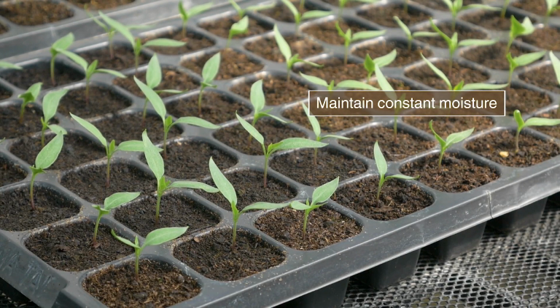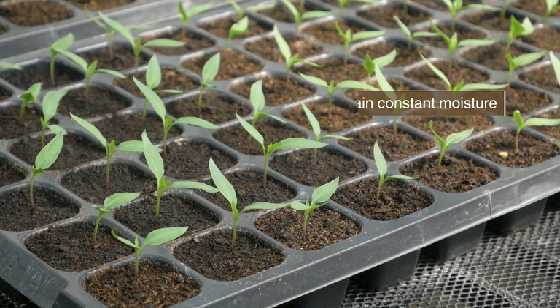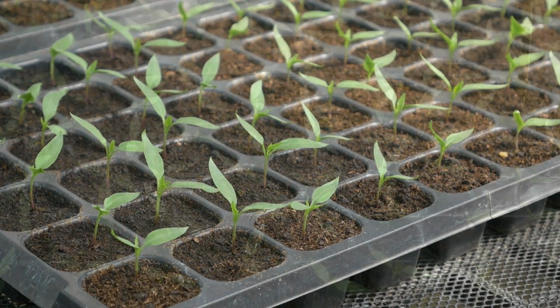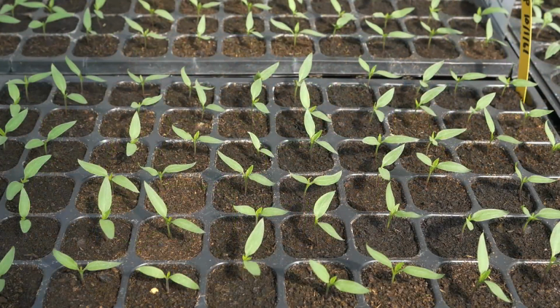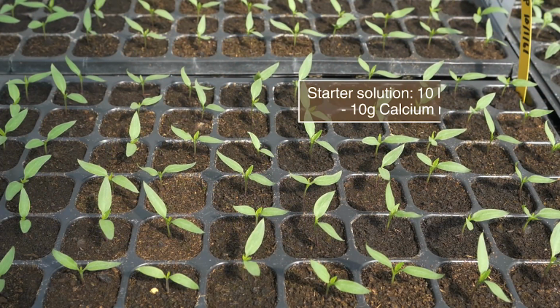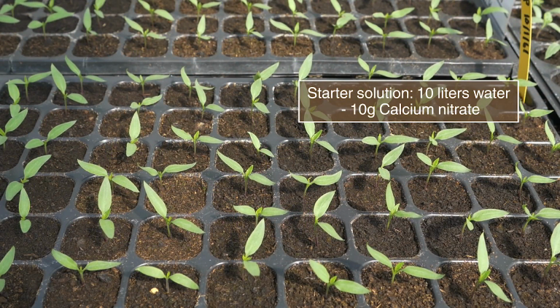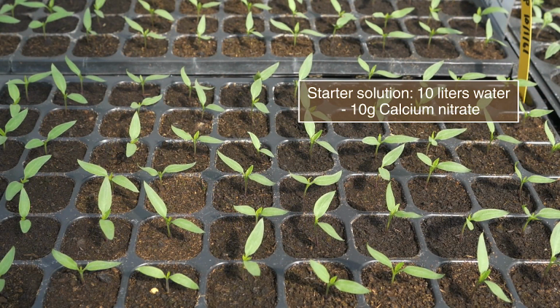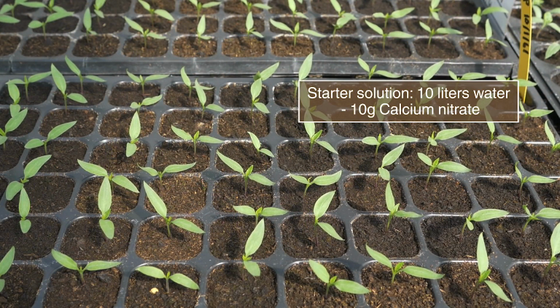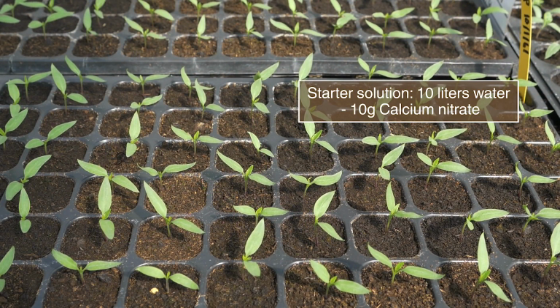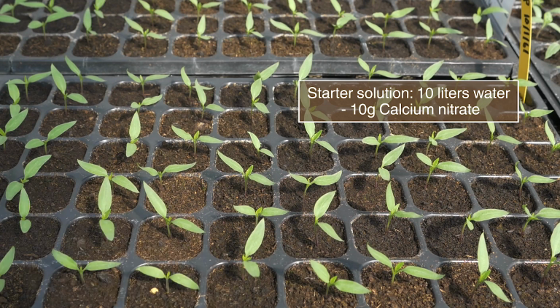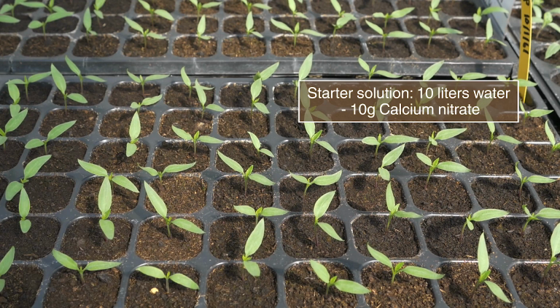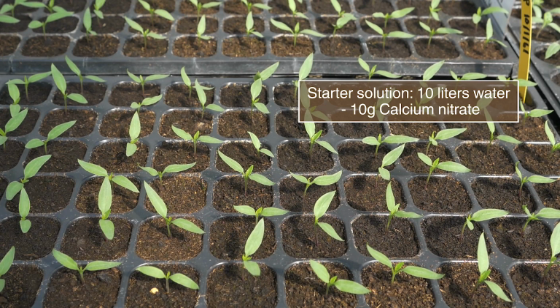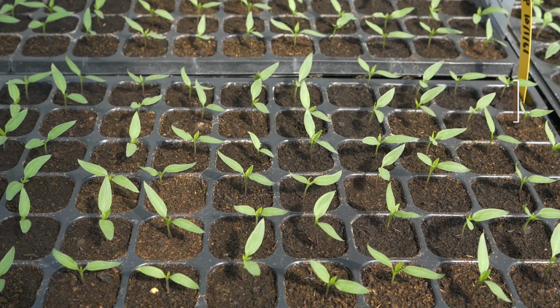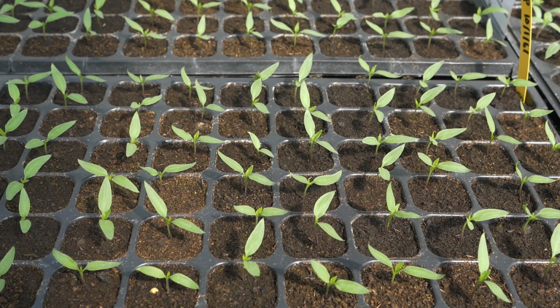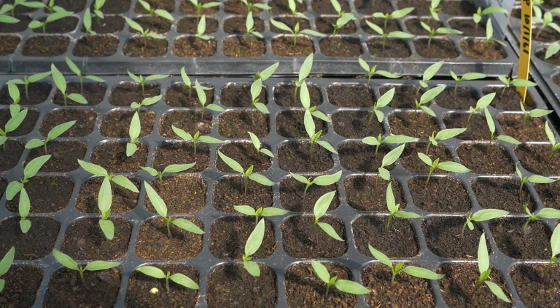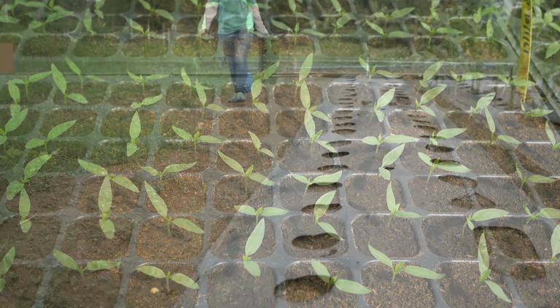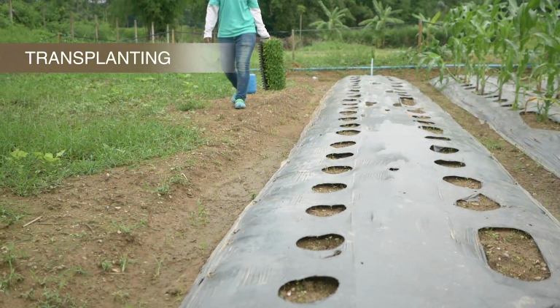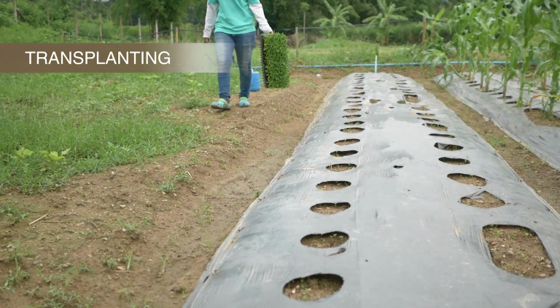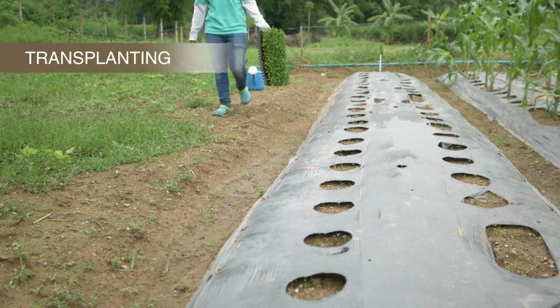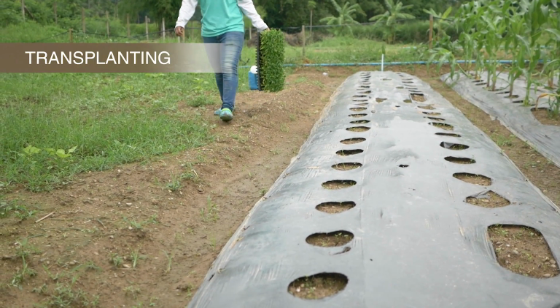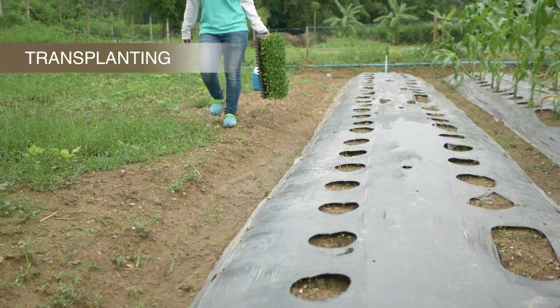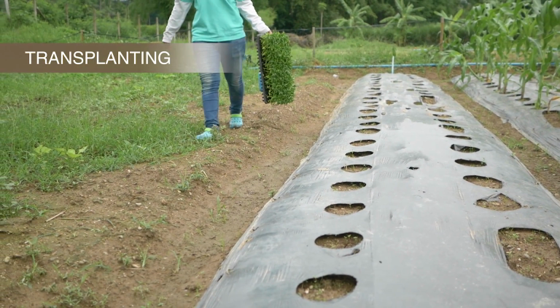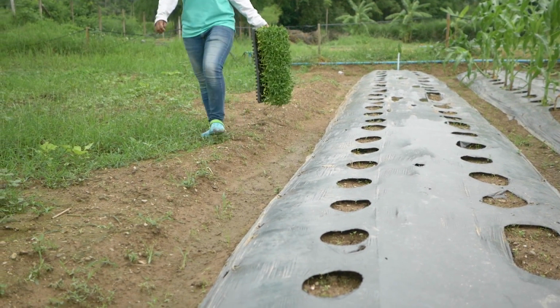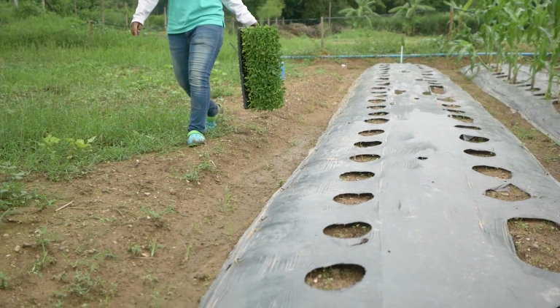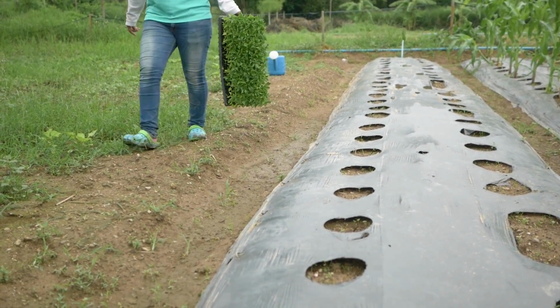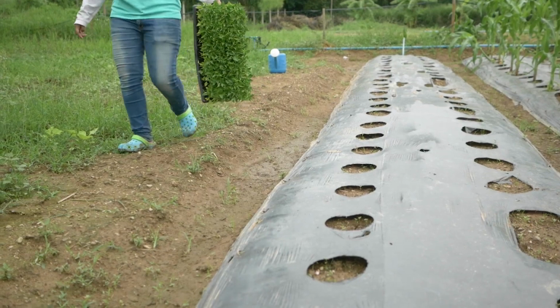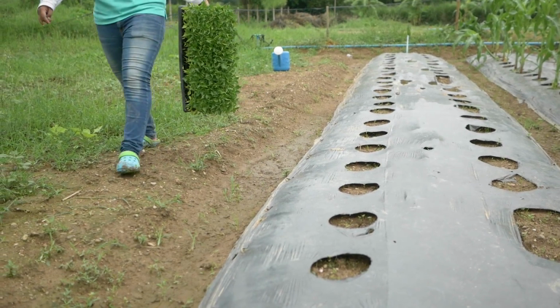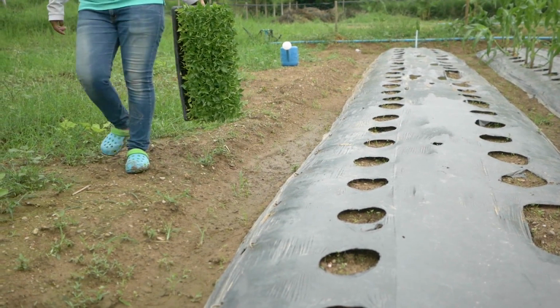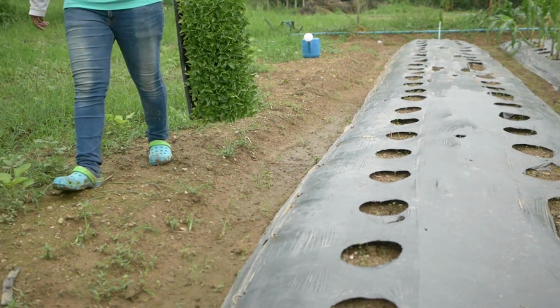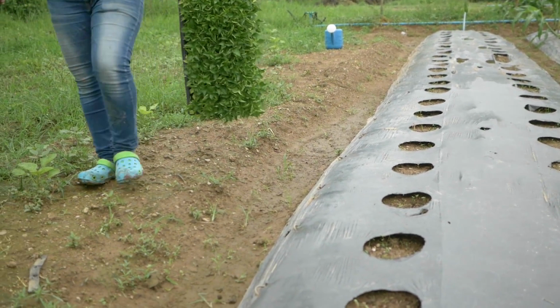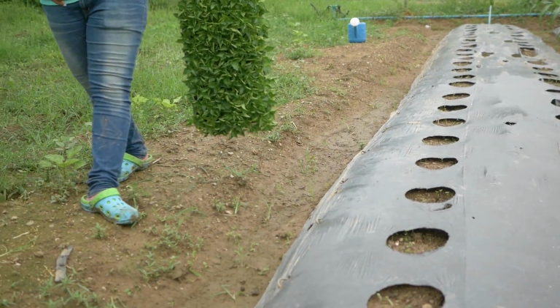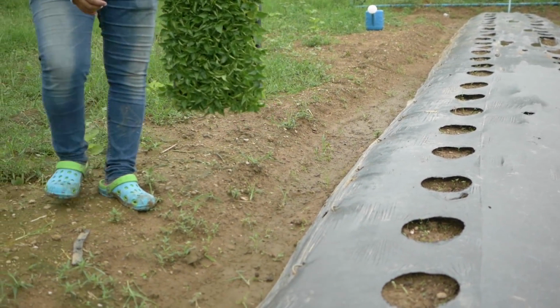Drench seedlings with a starter solution after 10 days if needed. When seedlings are ready after 25 to 28 days, harden and transplant them.